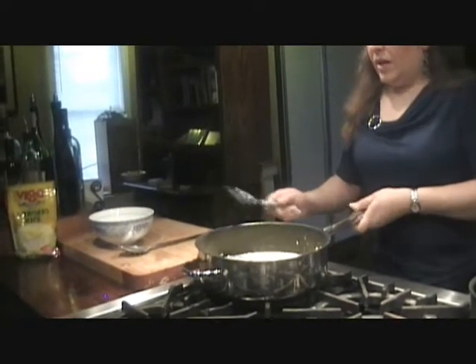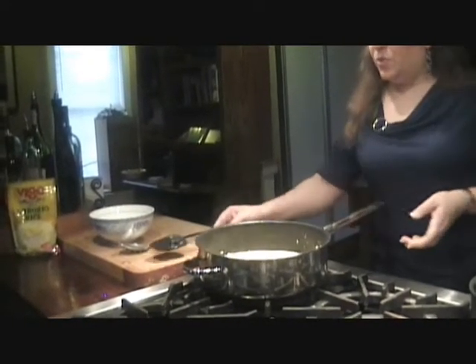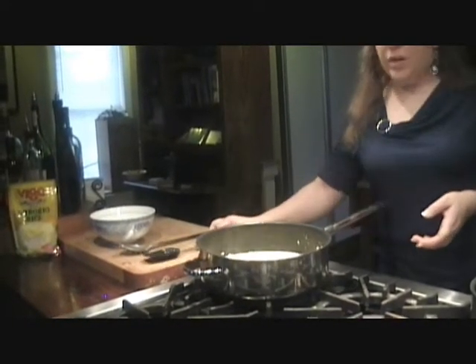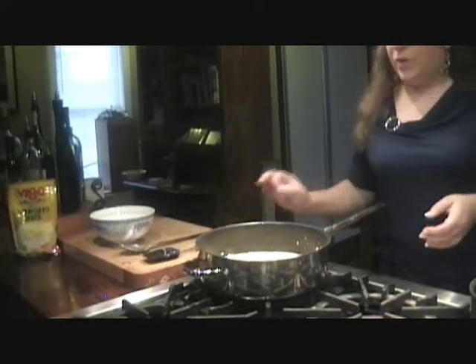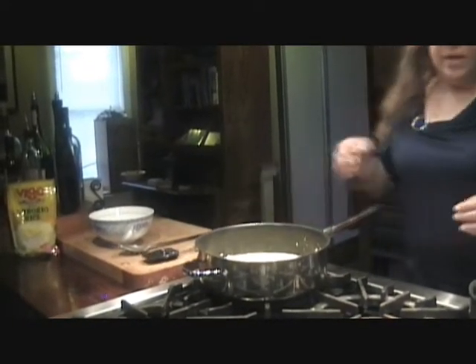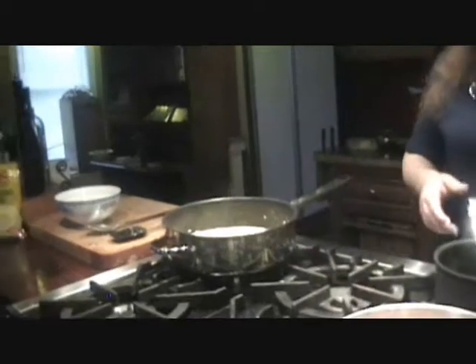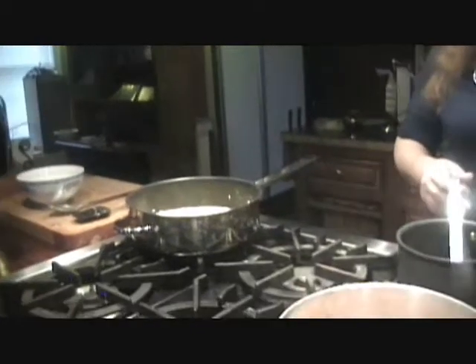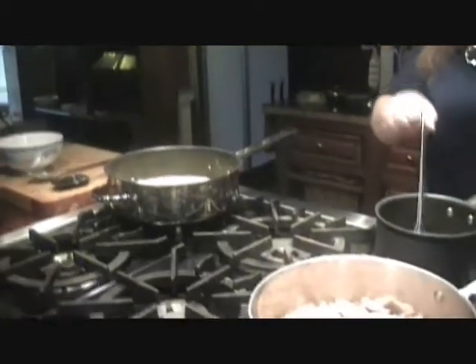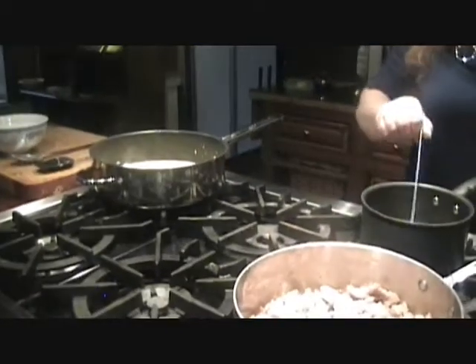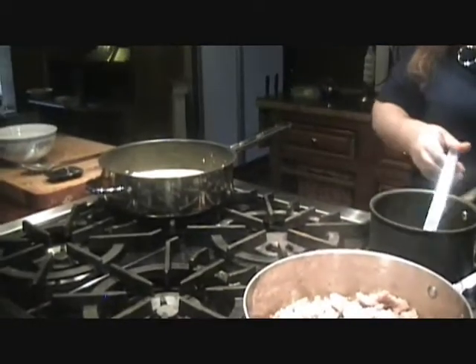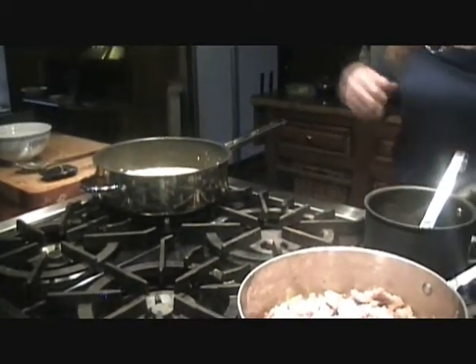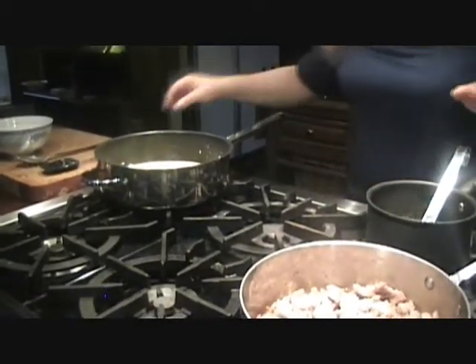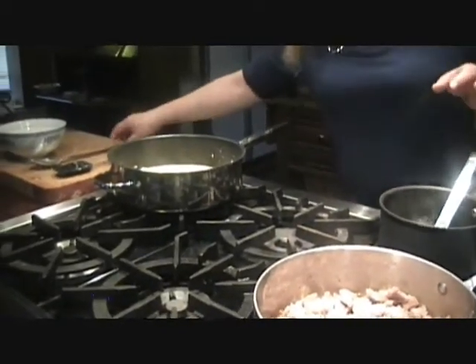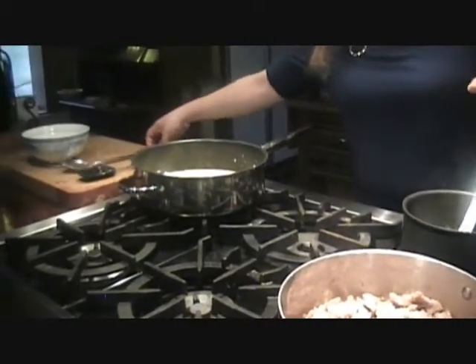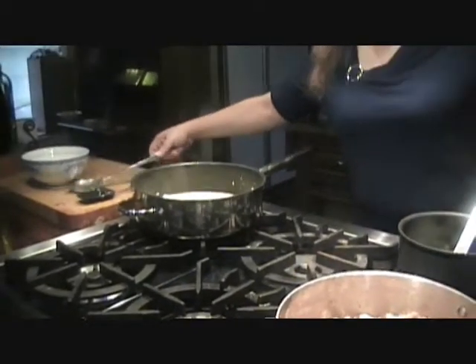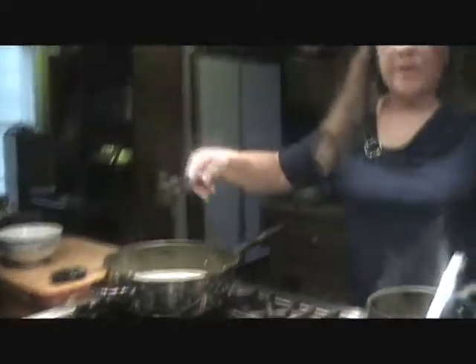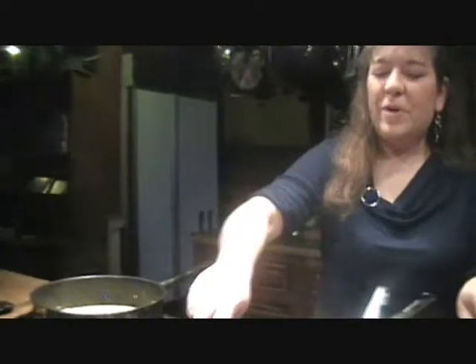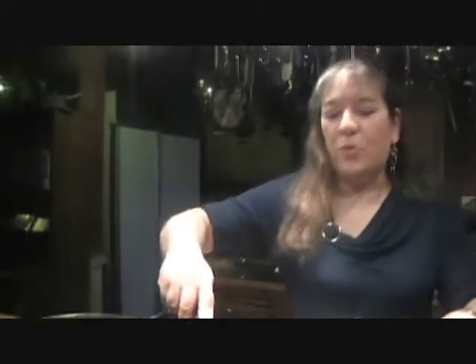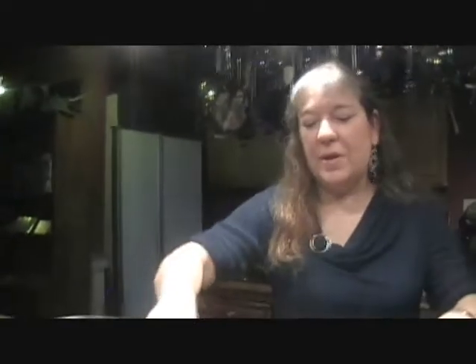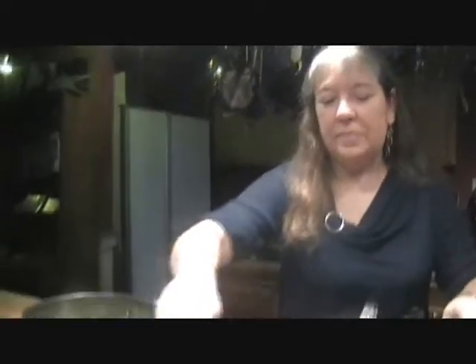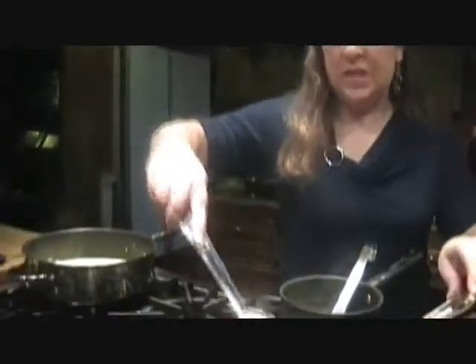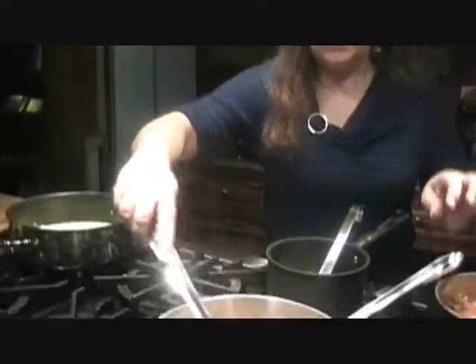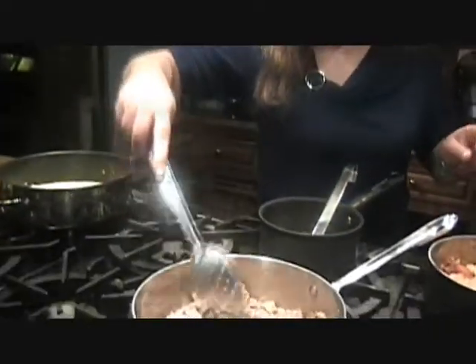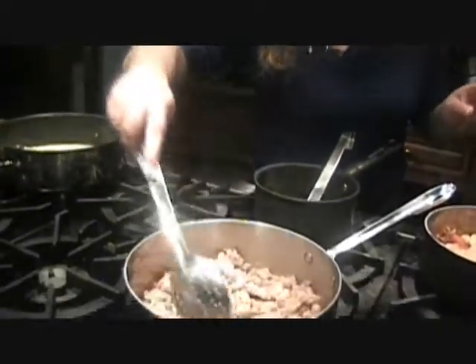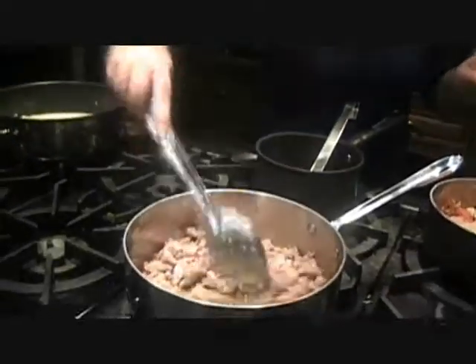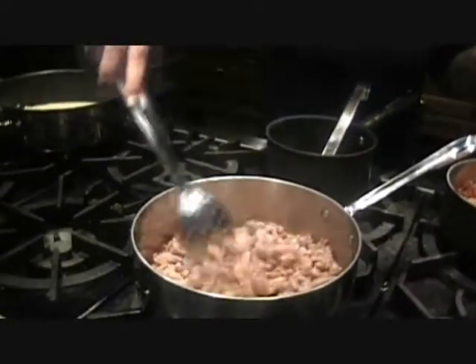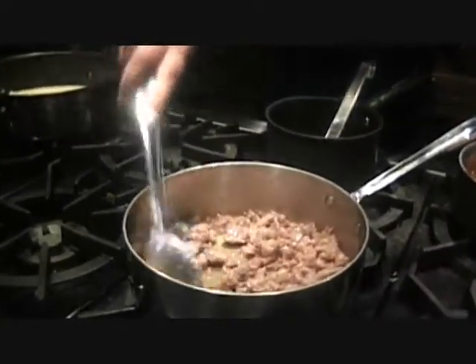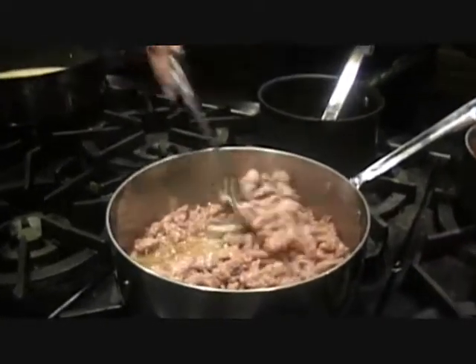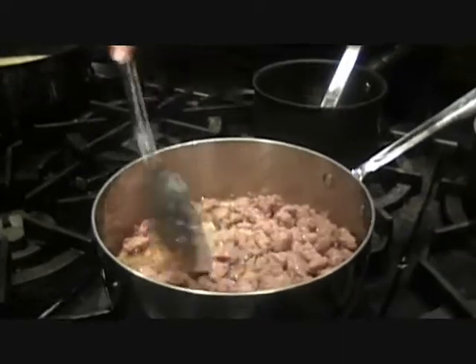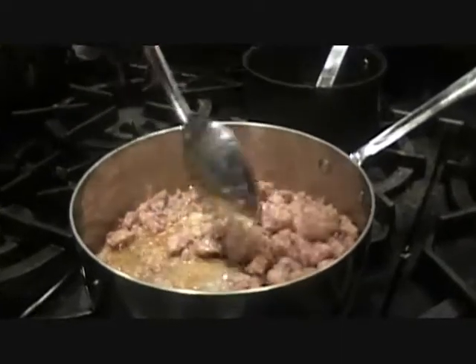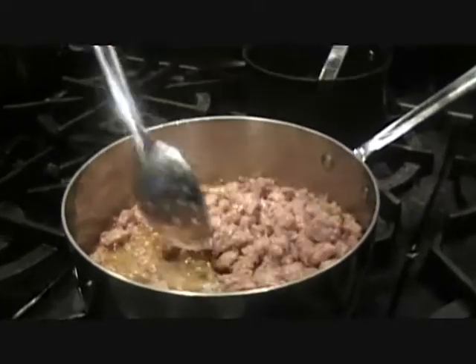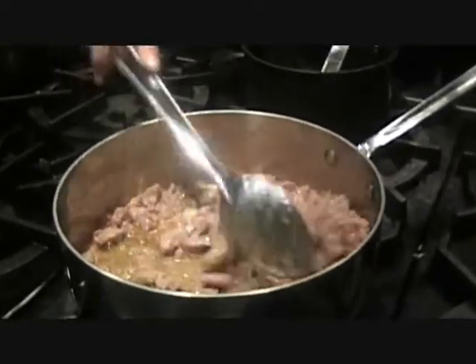This is a really, really great dish for company. That Italian sausage is looking nice, isn't it? Nice big chunks.